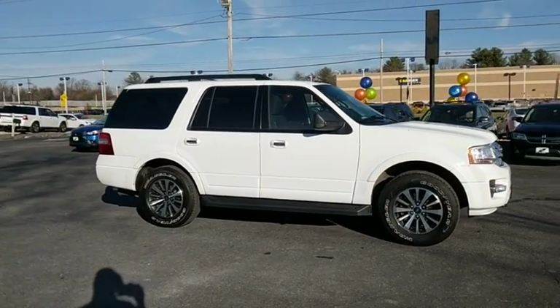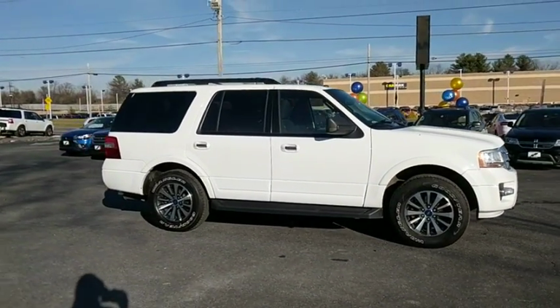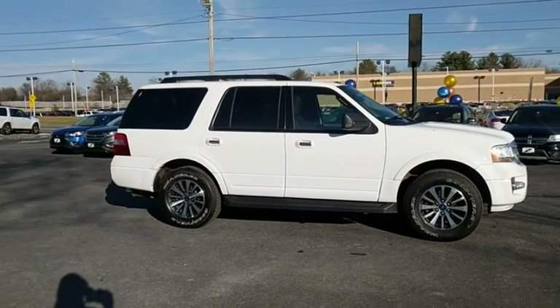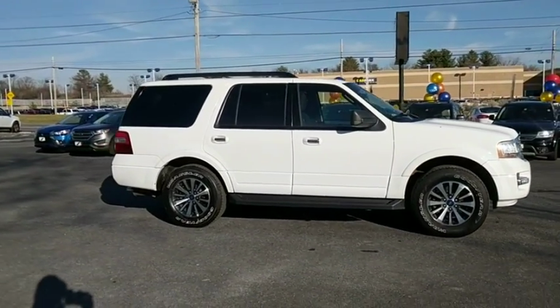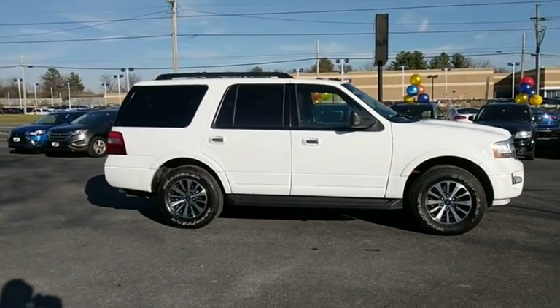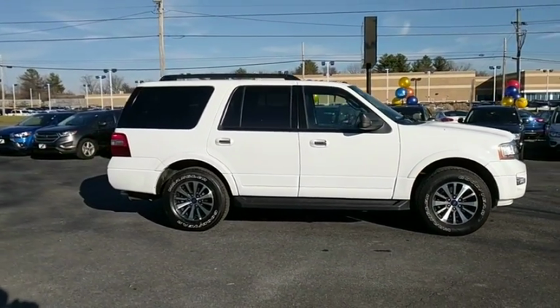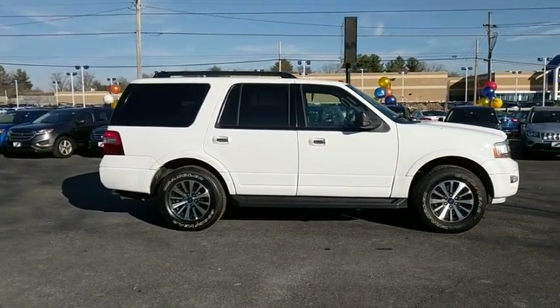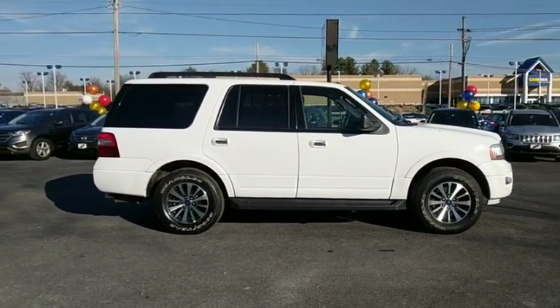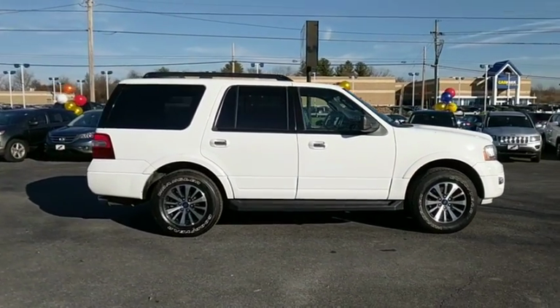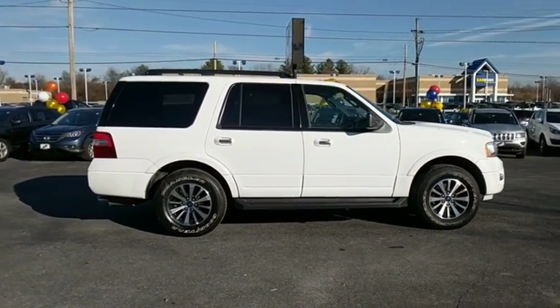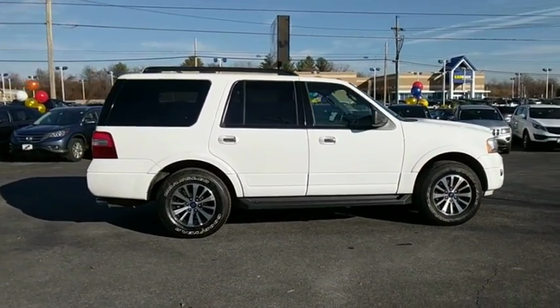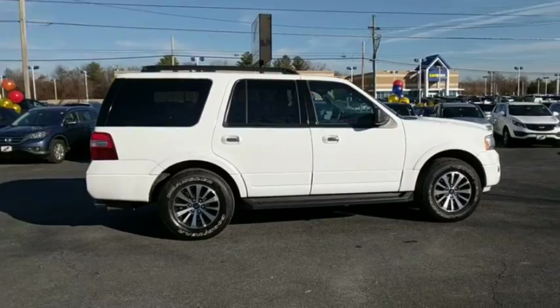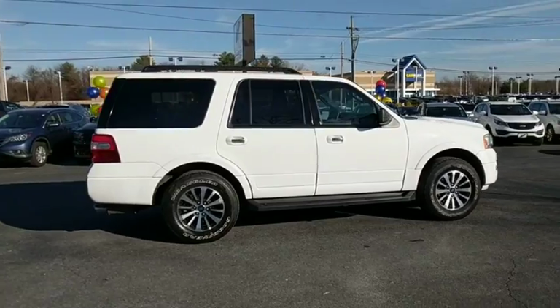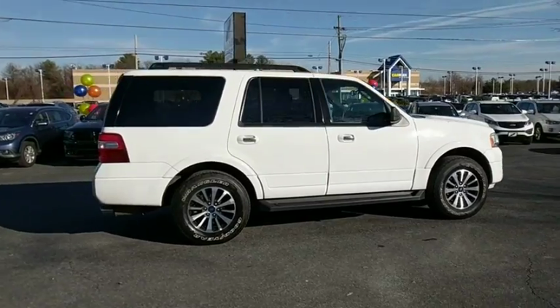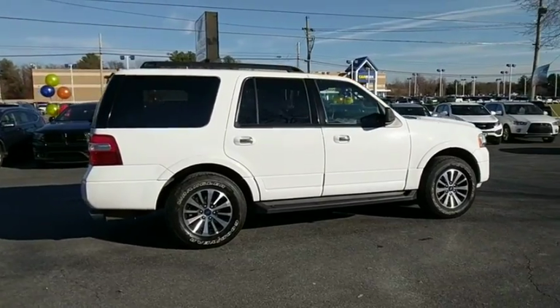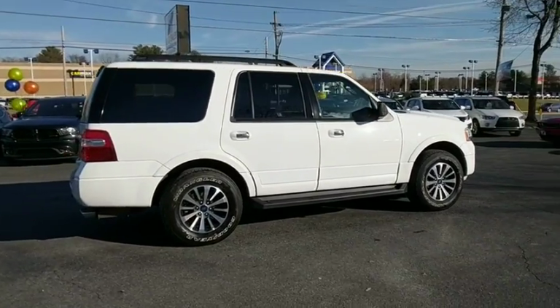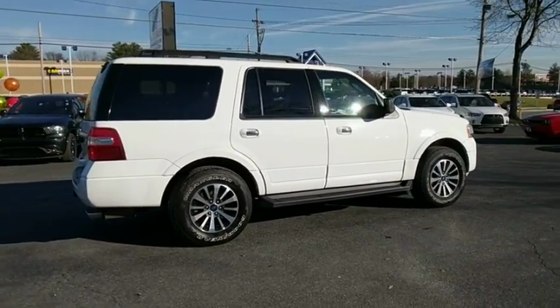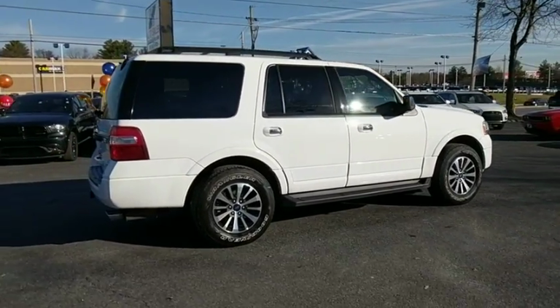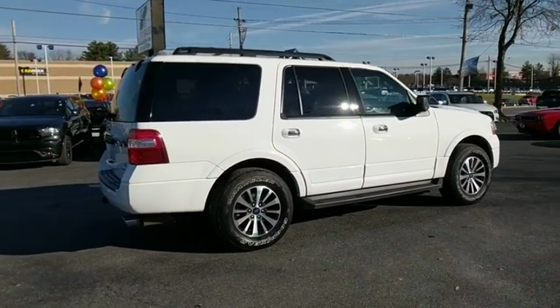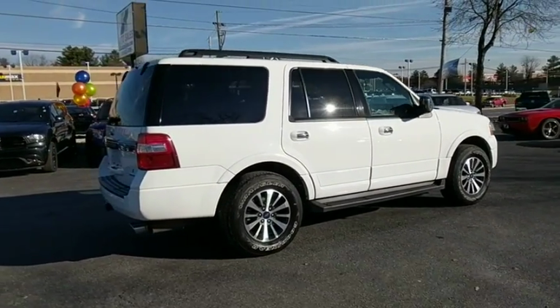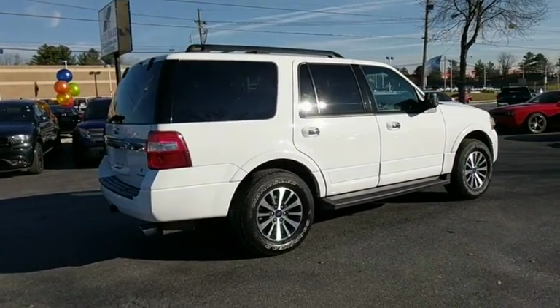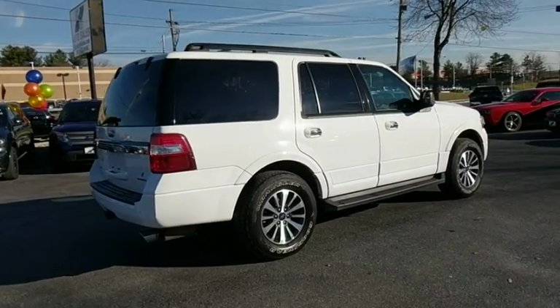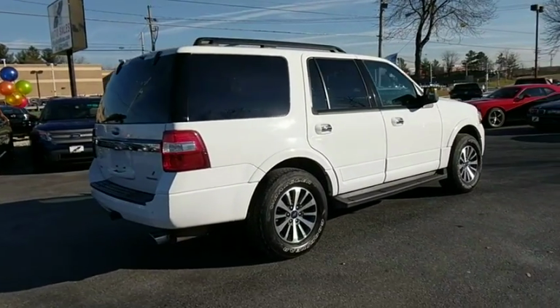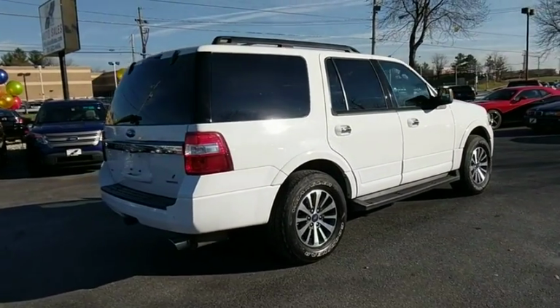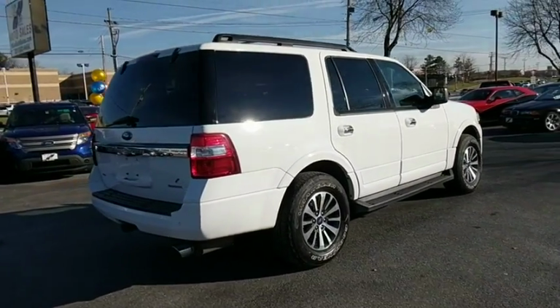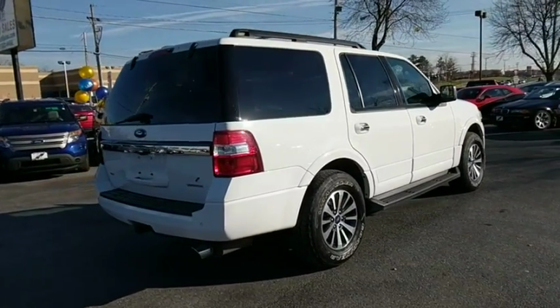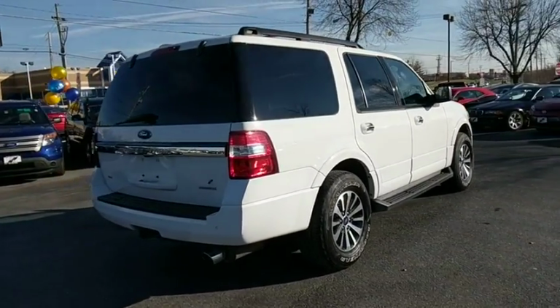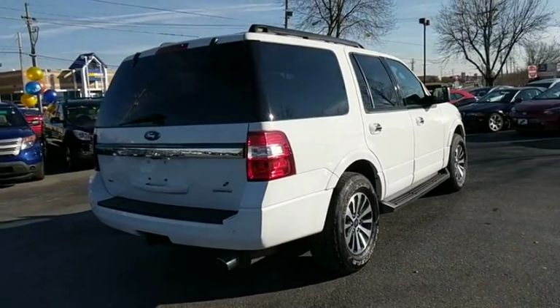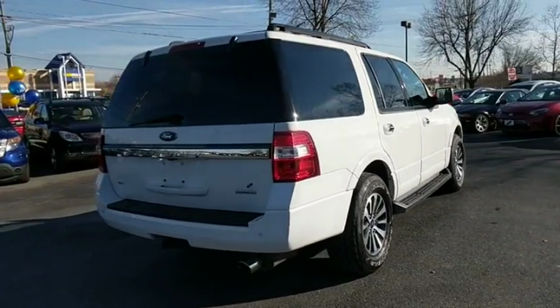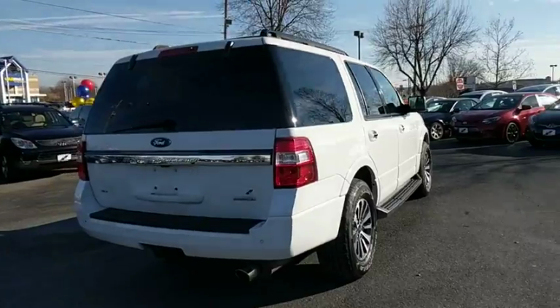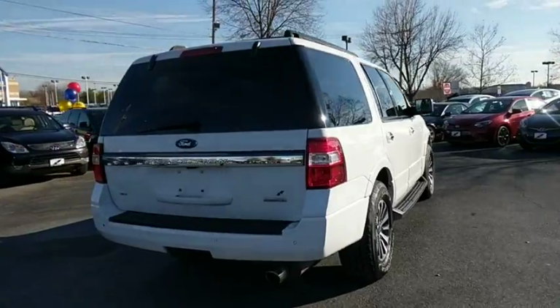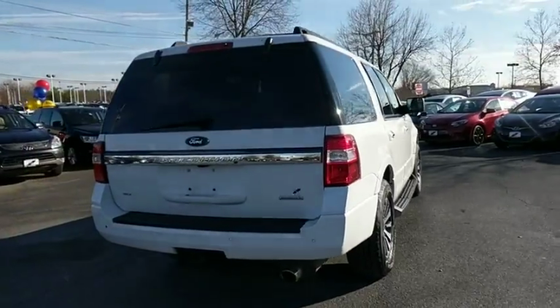Traction control. Dual airbags. Leather wrapped steering wheel. Power steering. One owner. Aluminum wheels. Four wheel disc brakes. Universal garage door opener.